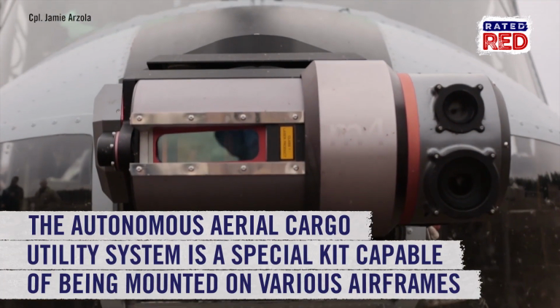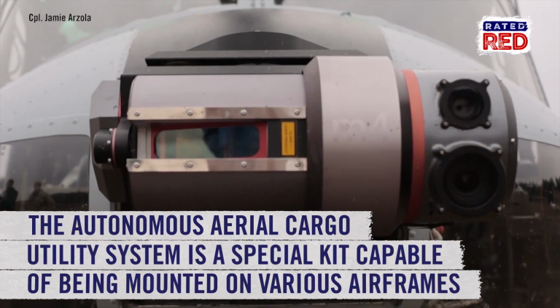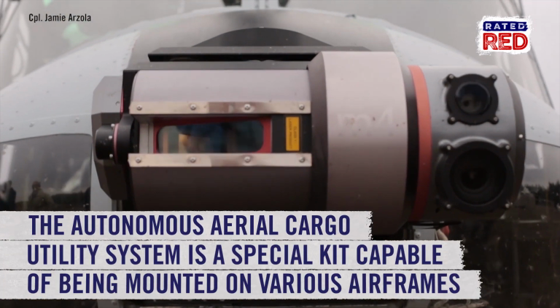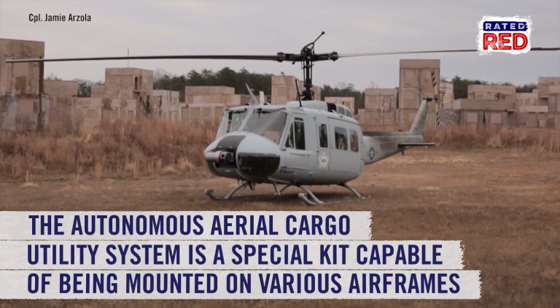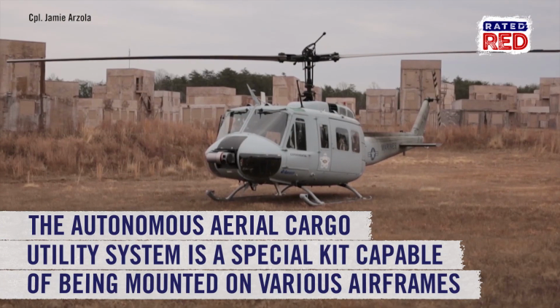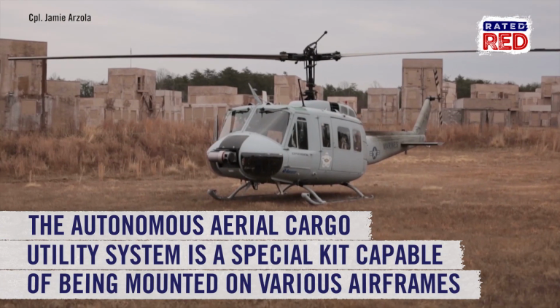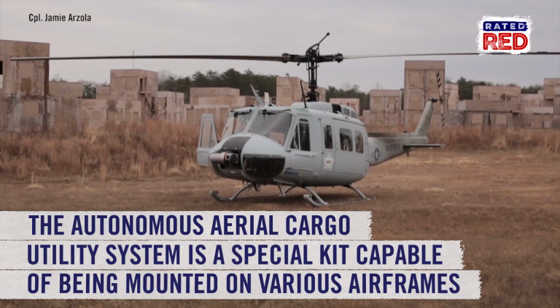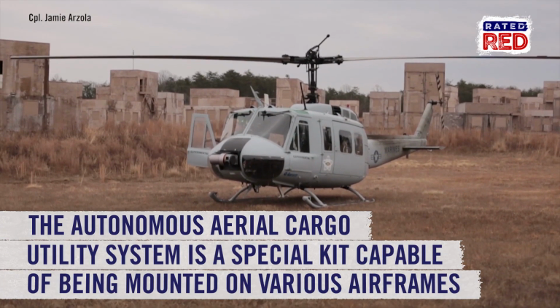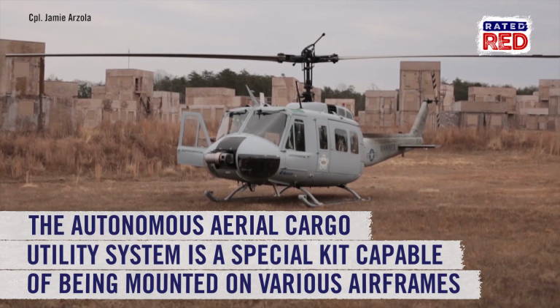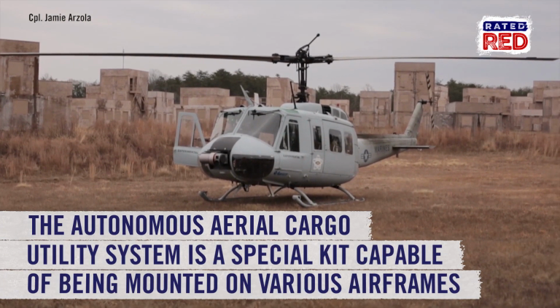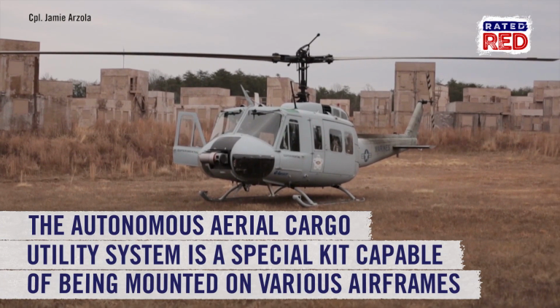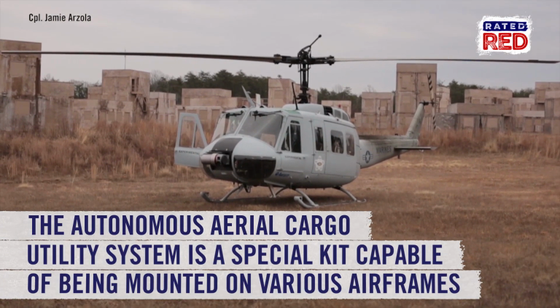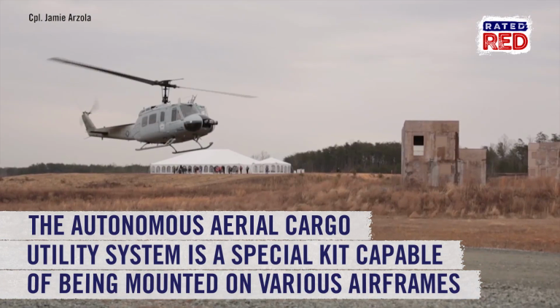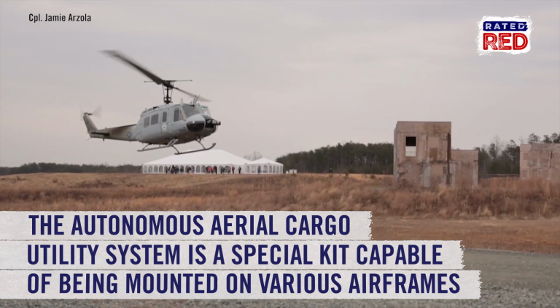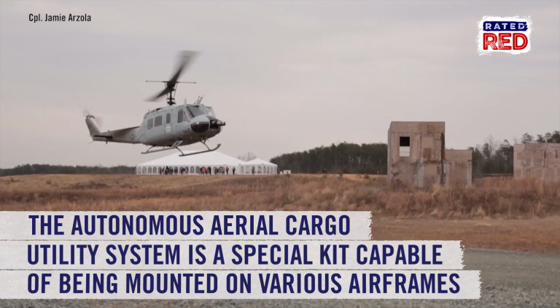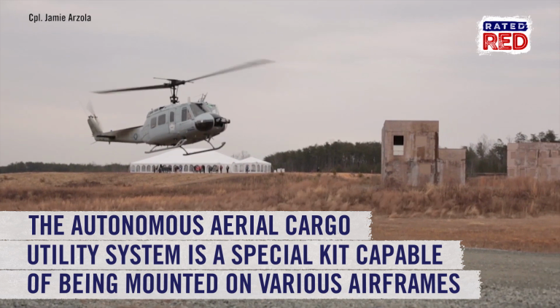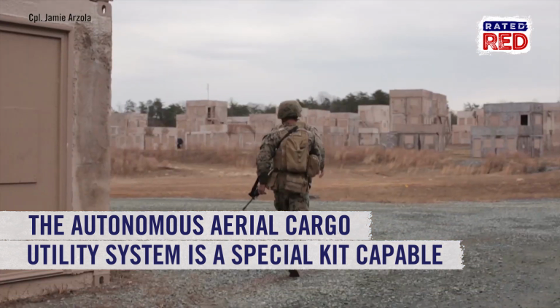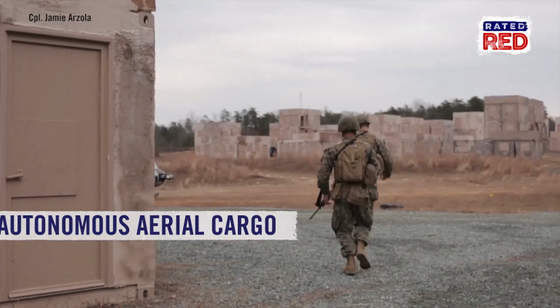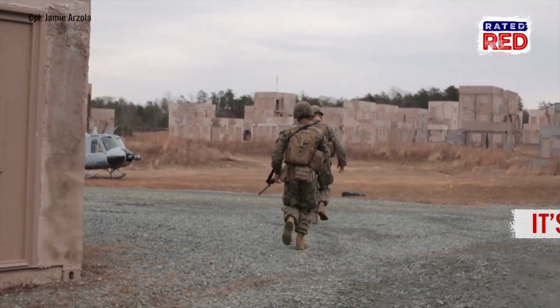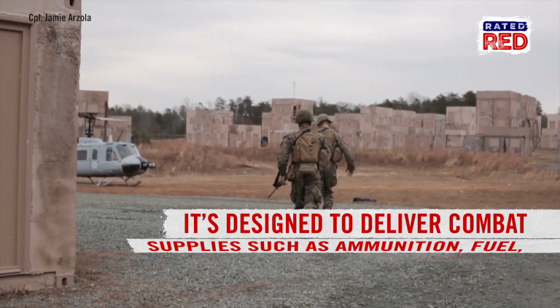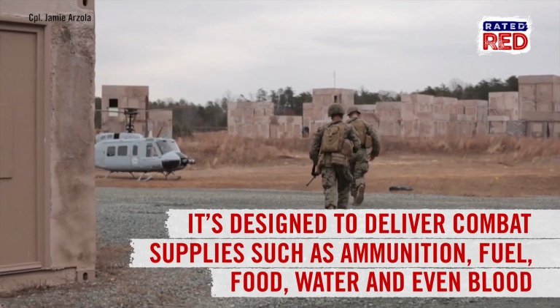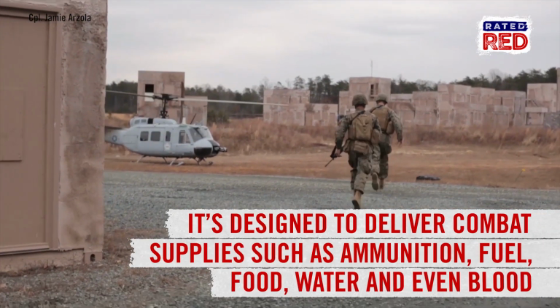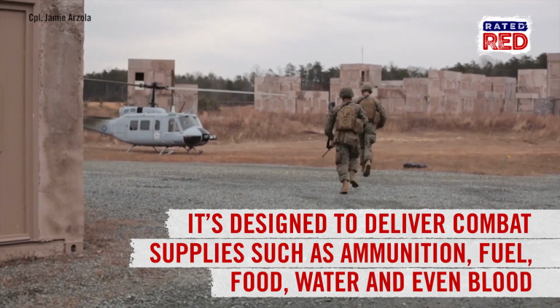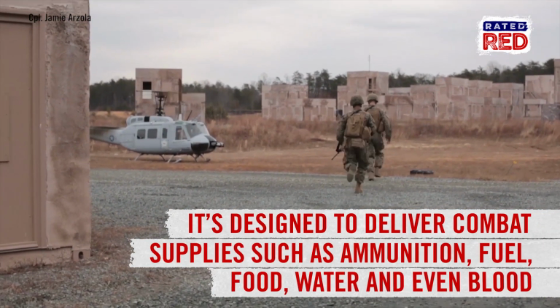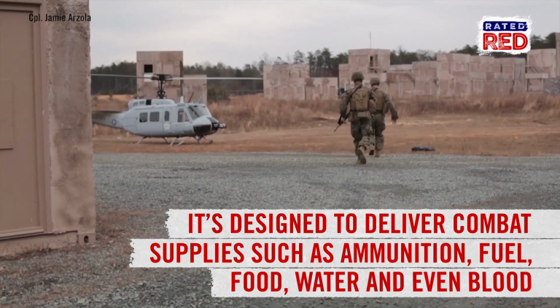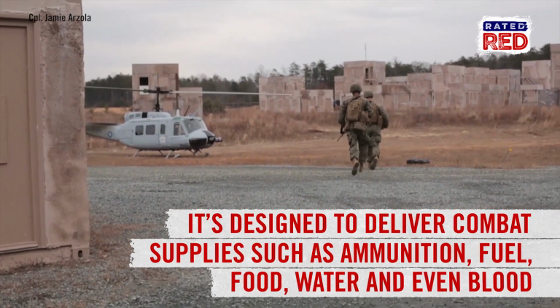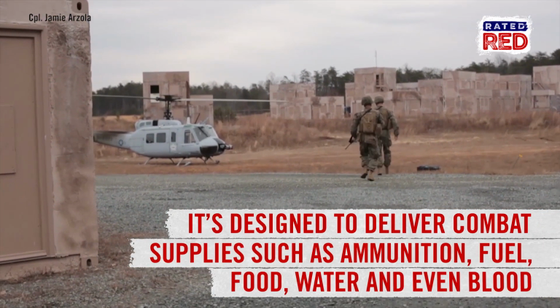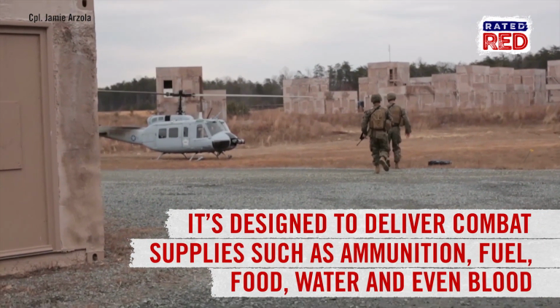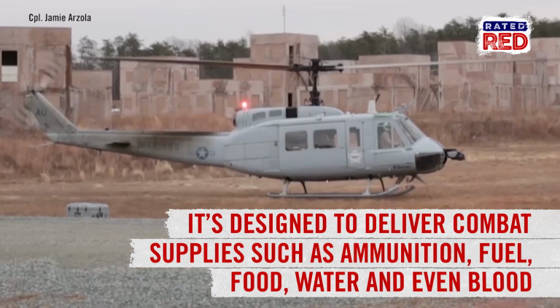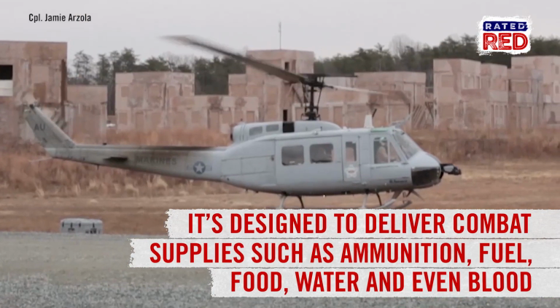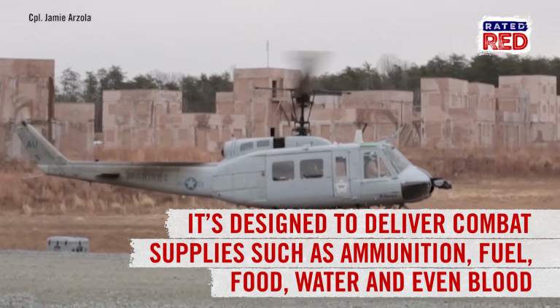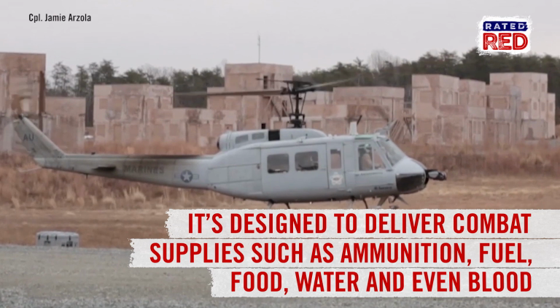It's a special kit capable of being mounted on various airframes and designed to deliver combat supplies such as ammunition, fuel, food, water, and even blood.